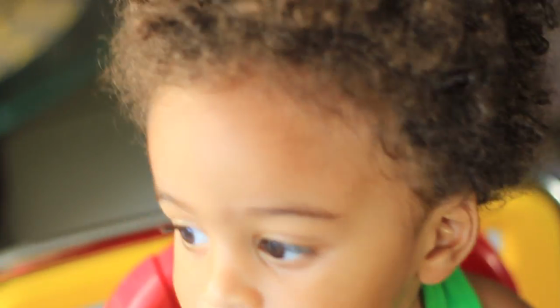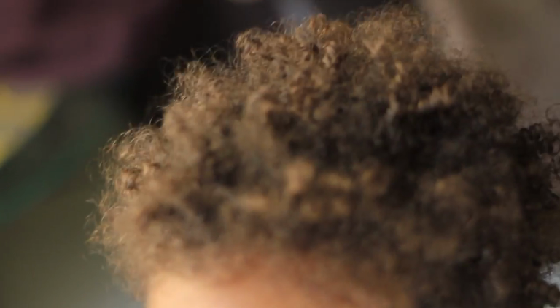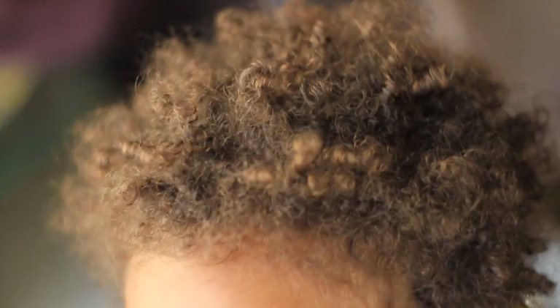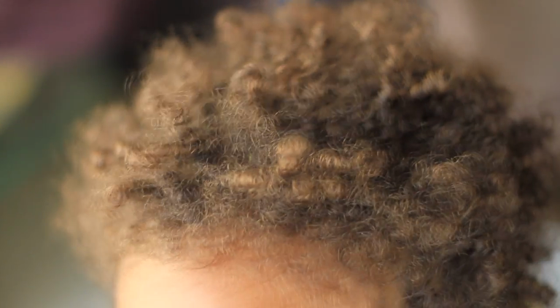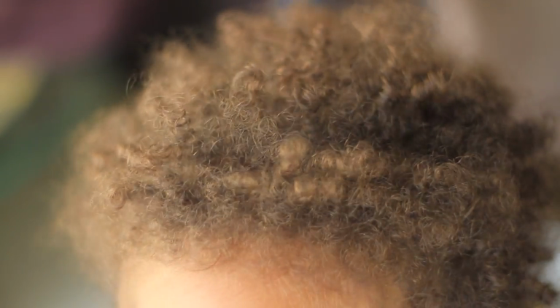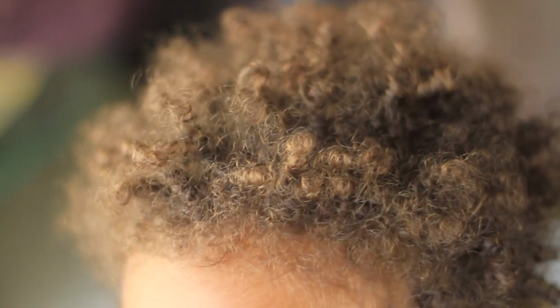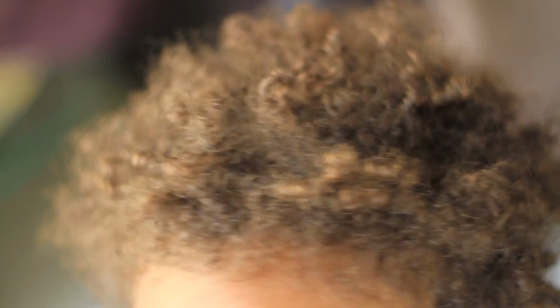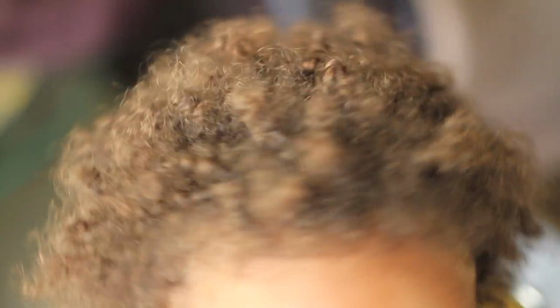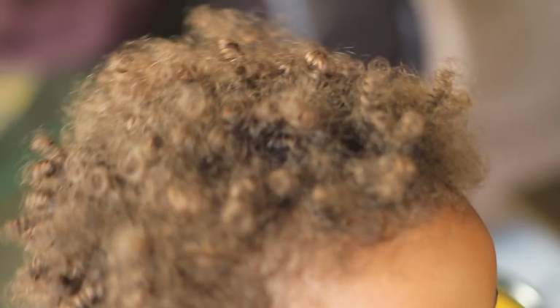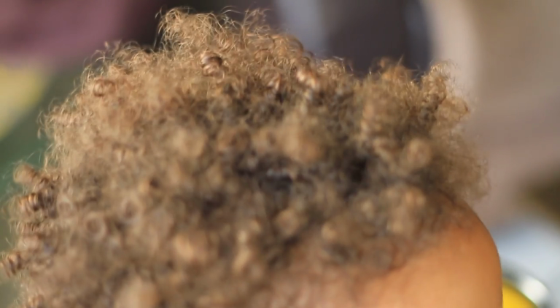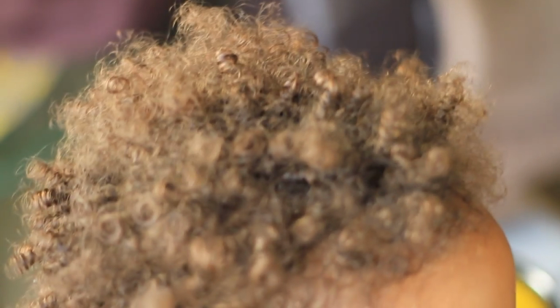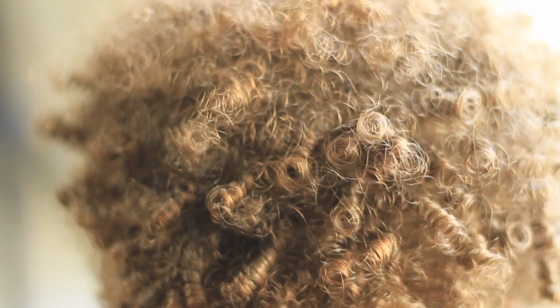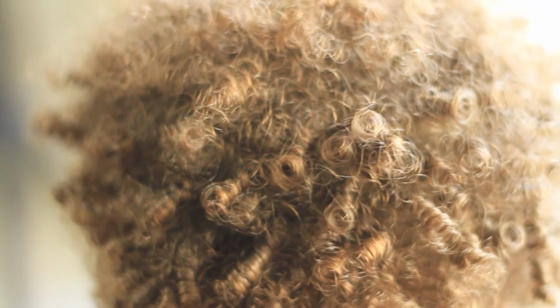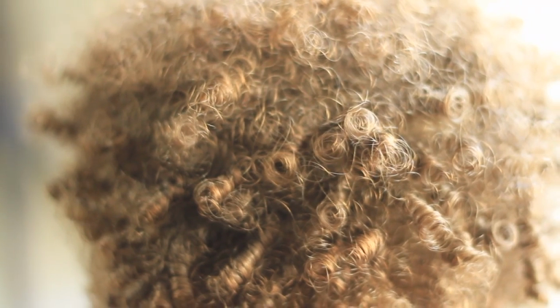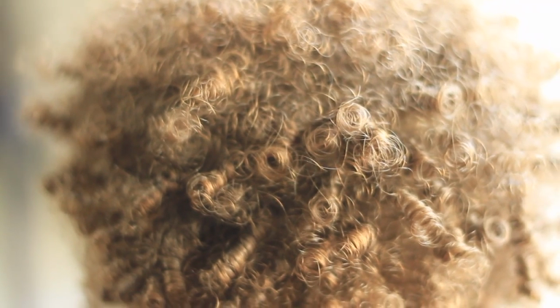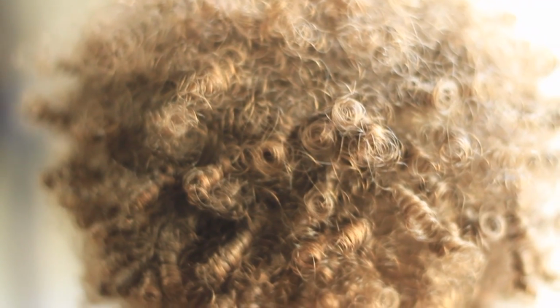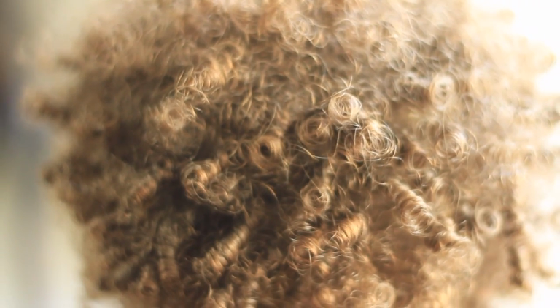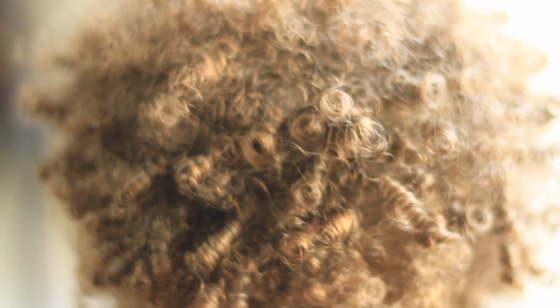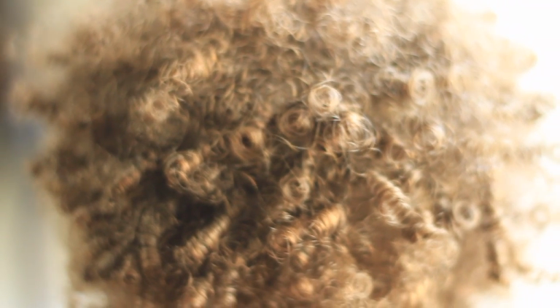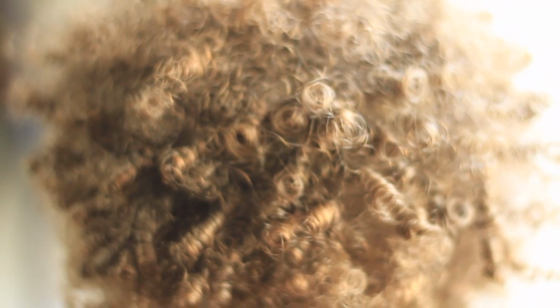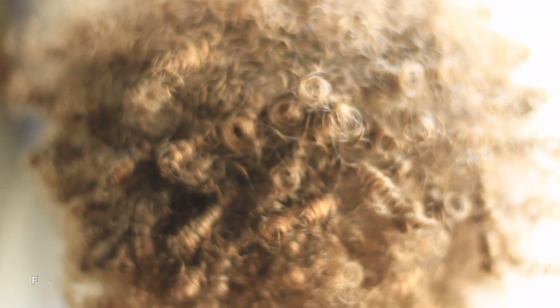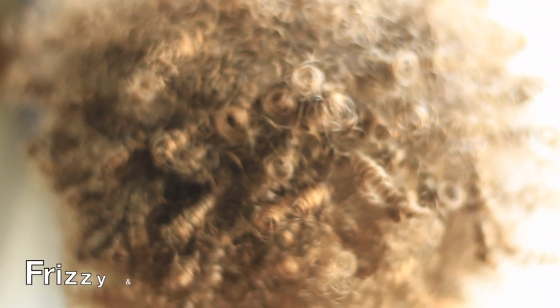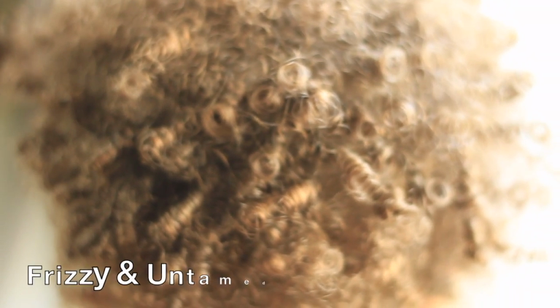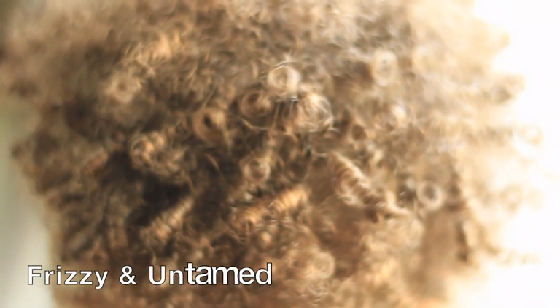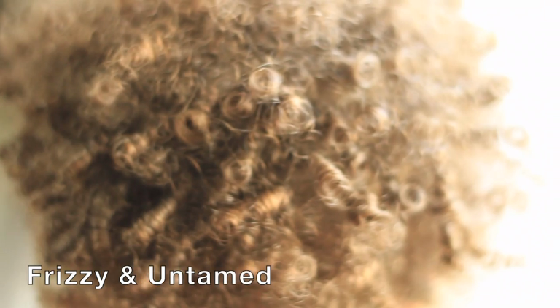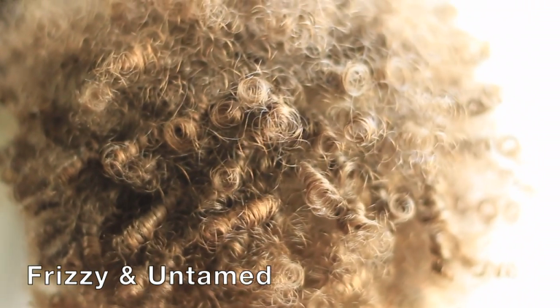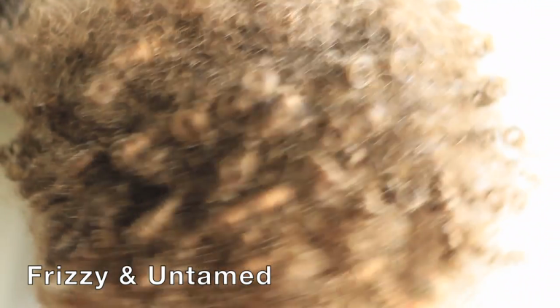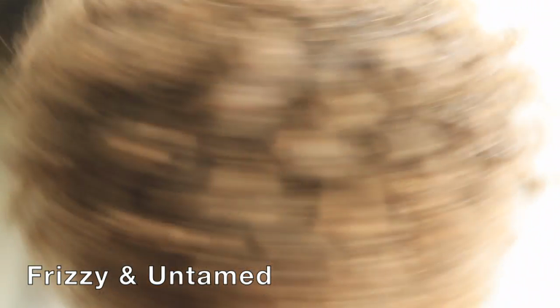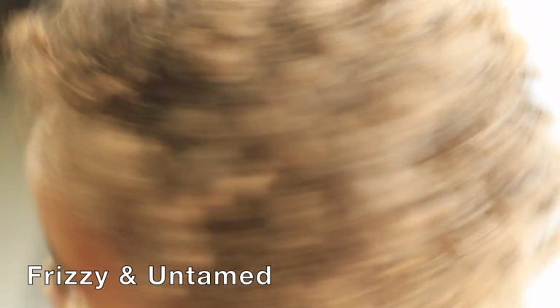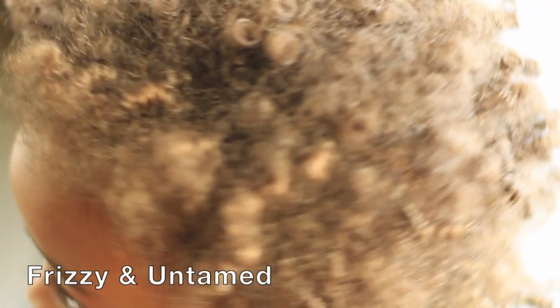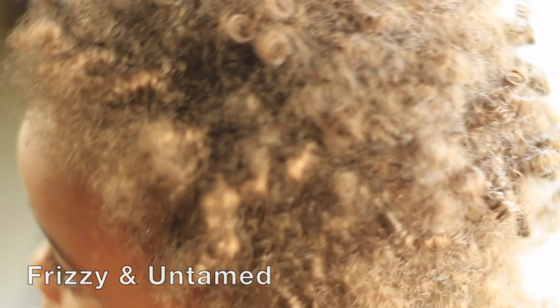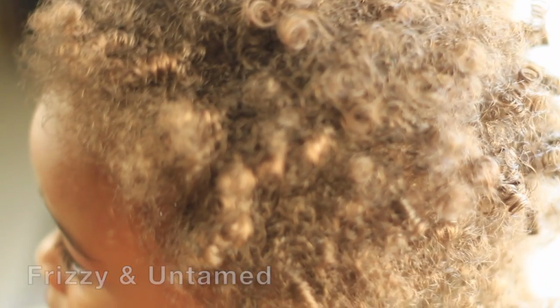I haven't done his hair in a couple of days, and because of that, these are the results of it. It's so dry, dull, and it needs some serious moisture.